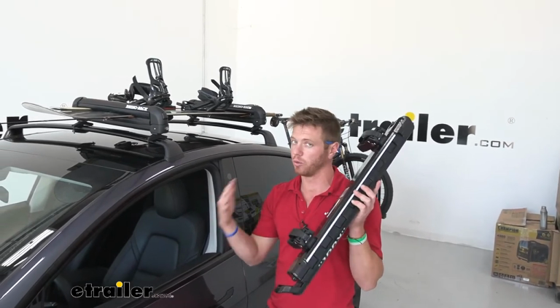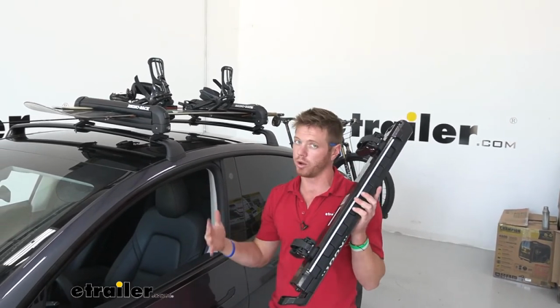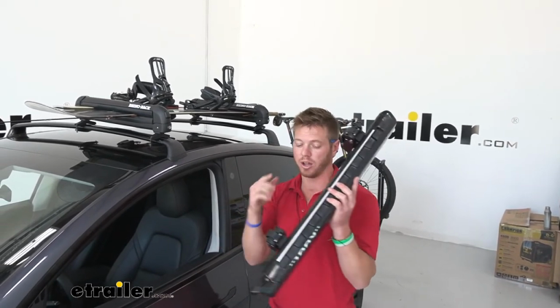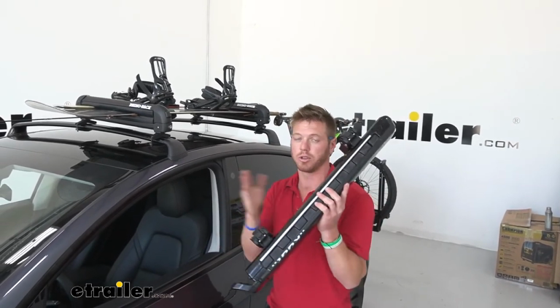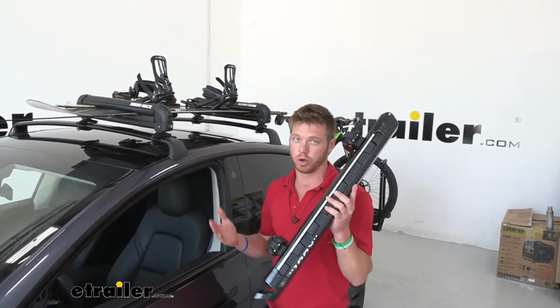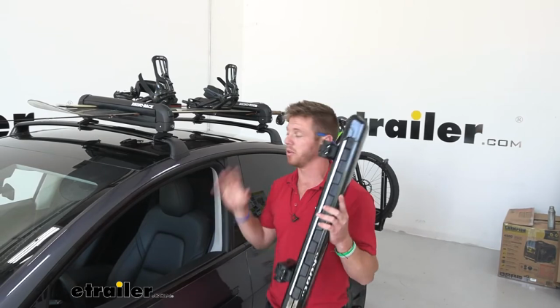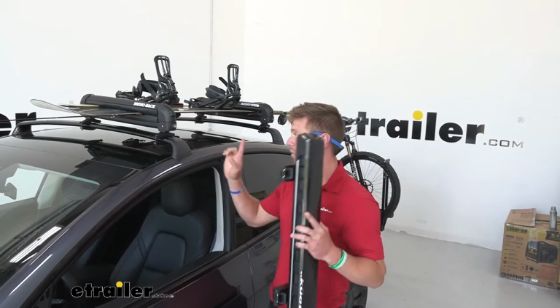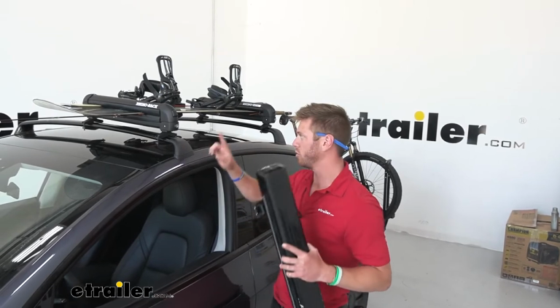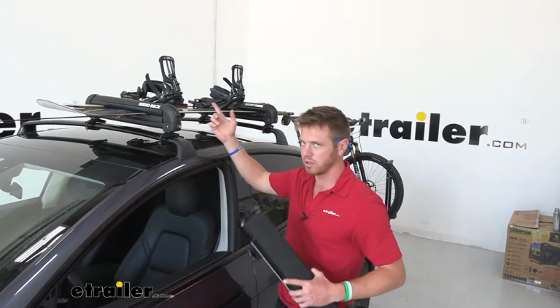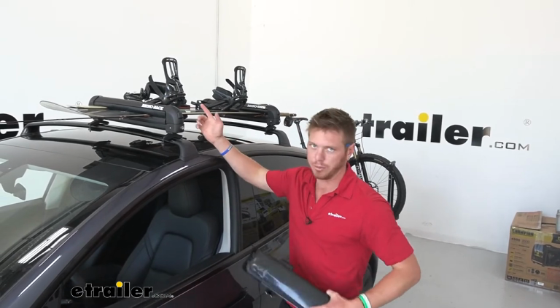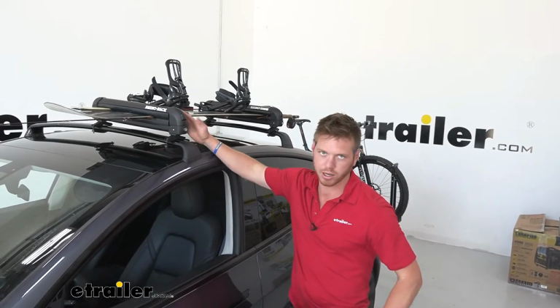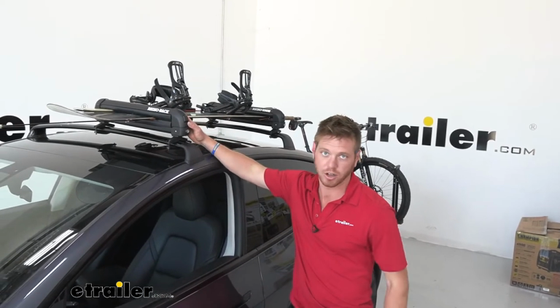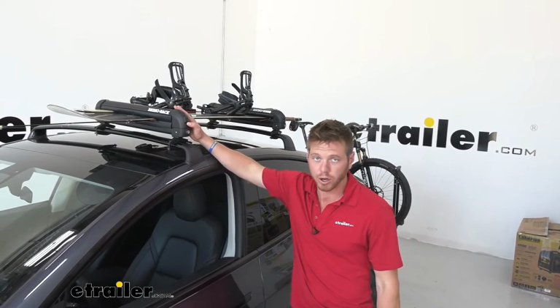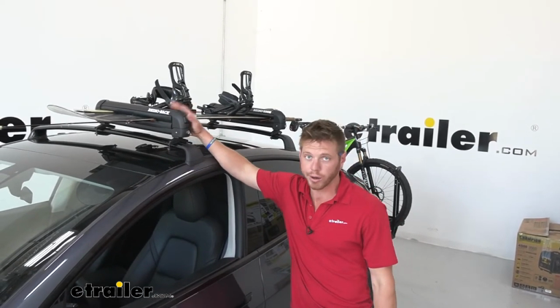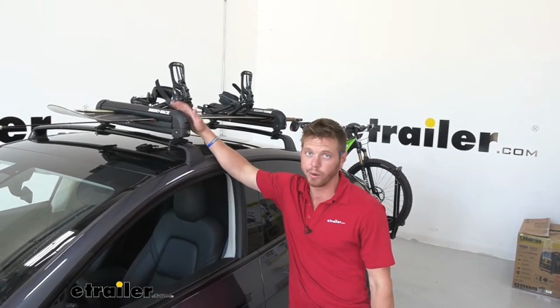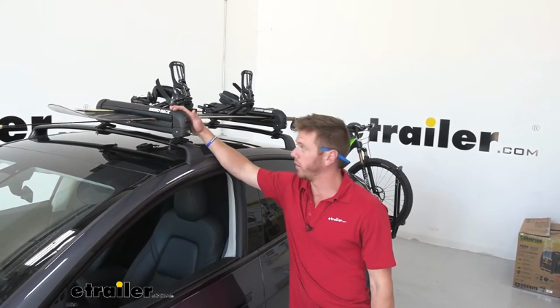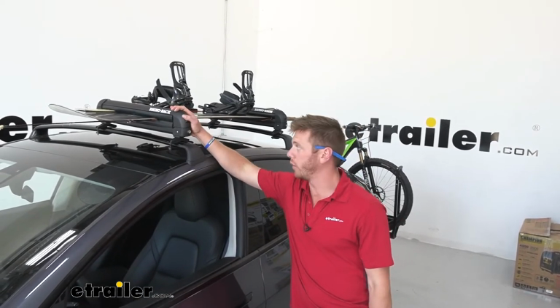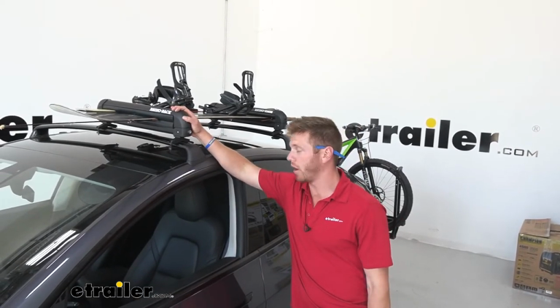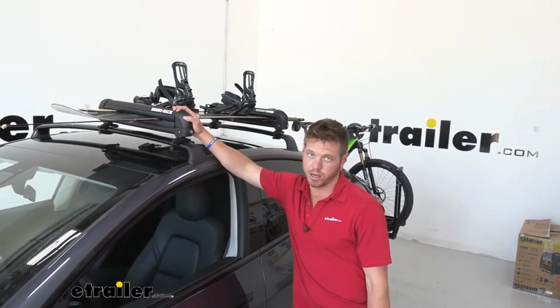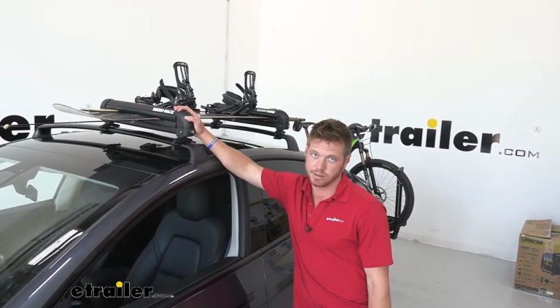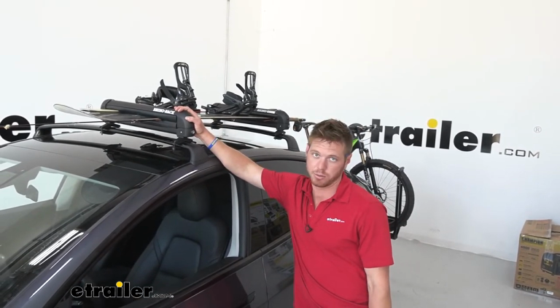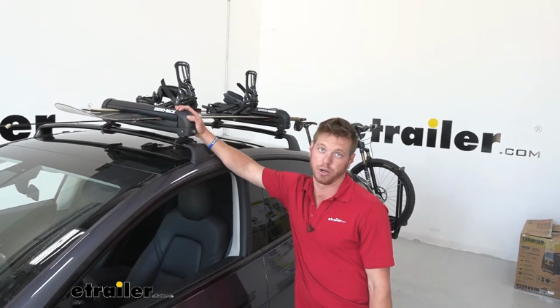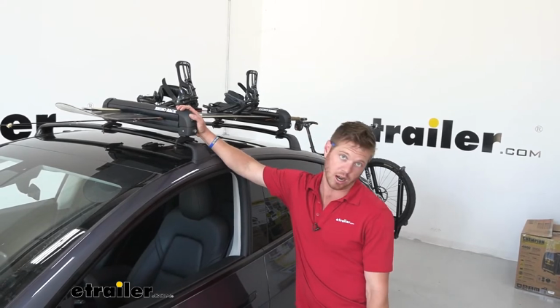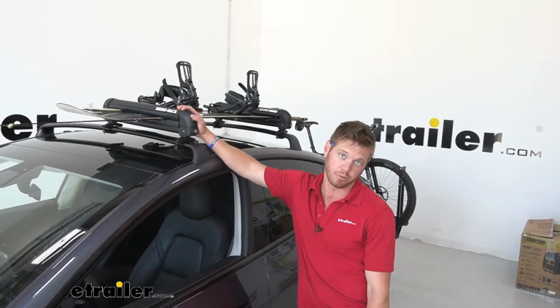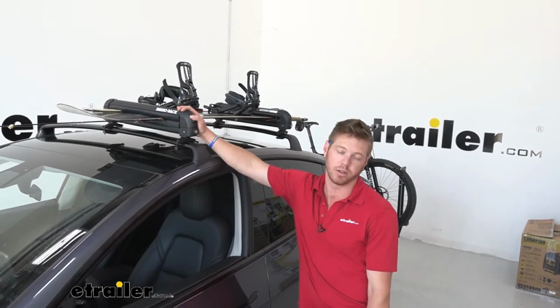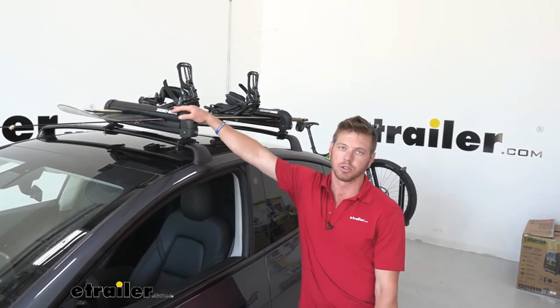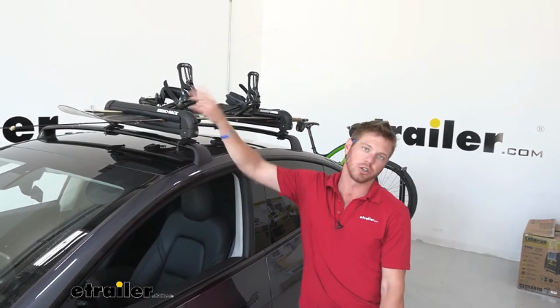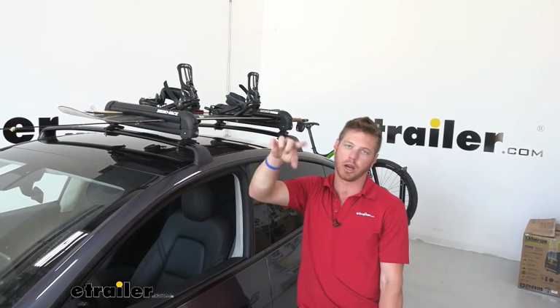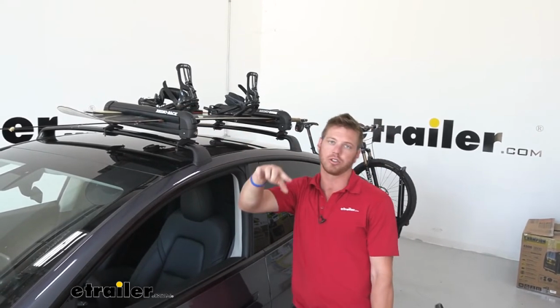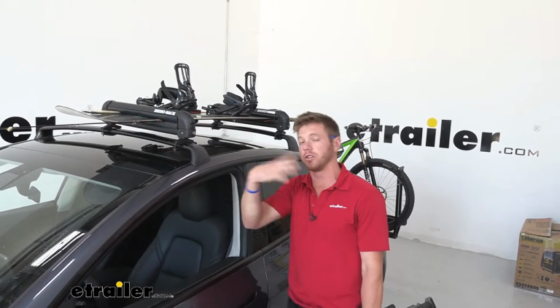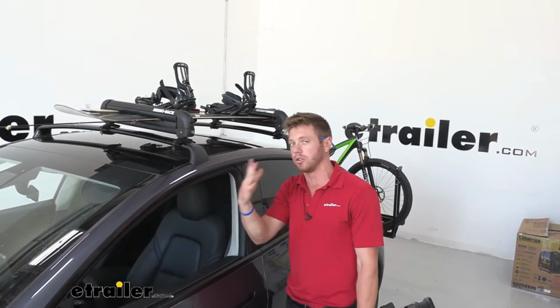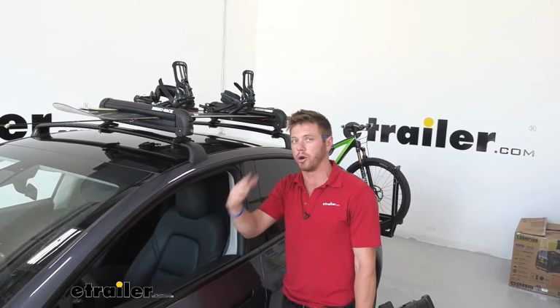If you're really wanting to ball out, go with the Kuat Grip. But if you just want to get the job done and get your stuff to where you want to go, the Rhino Rack is going to be a pretty good option for you. So let's show you how we installed it so you can do it at home.